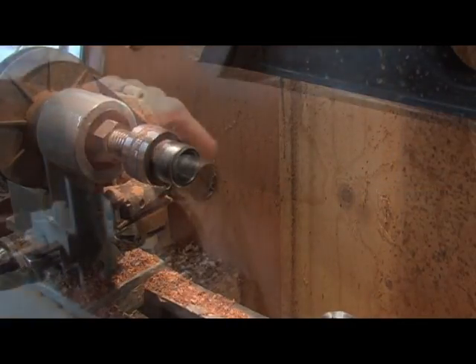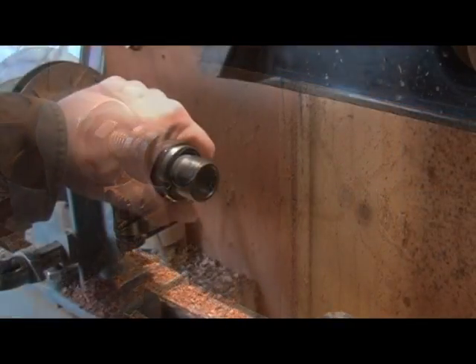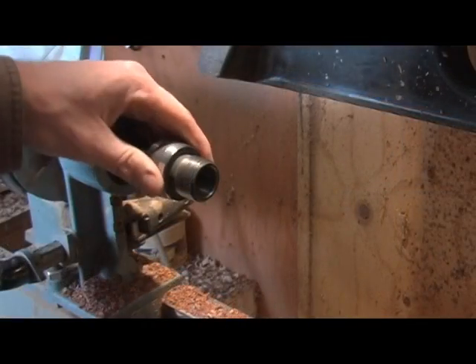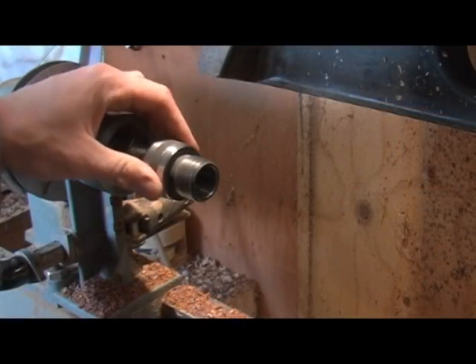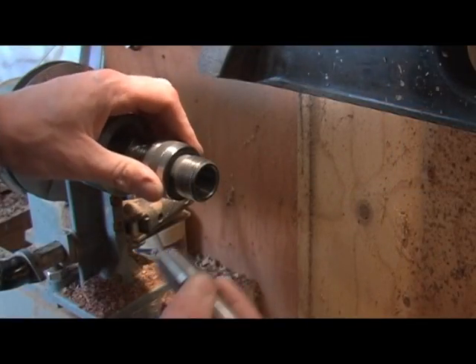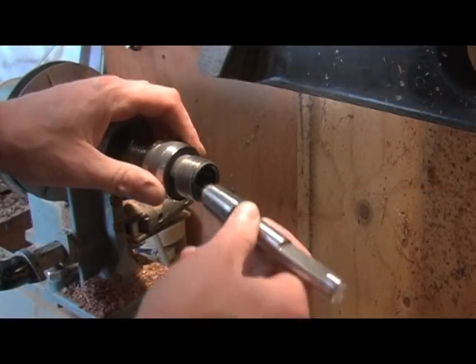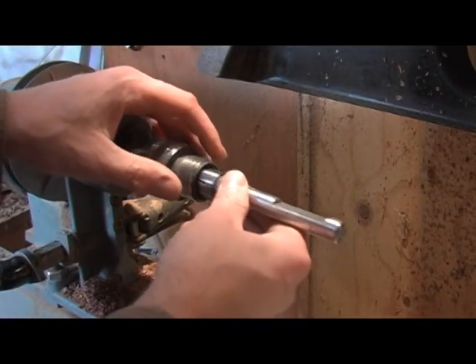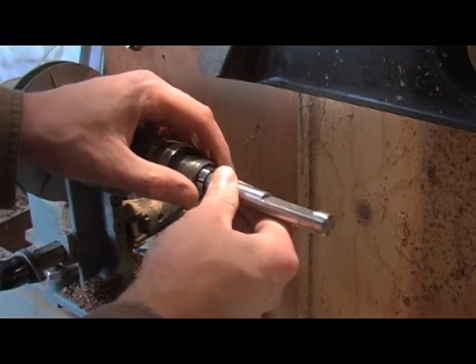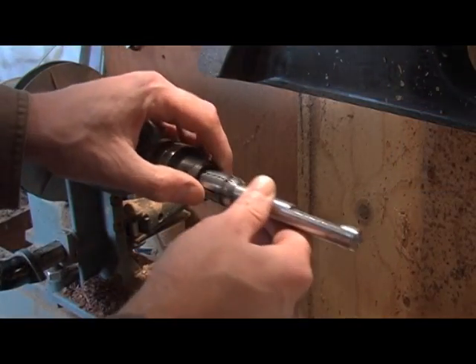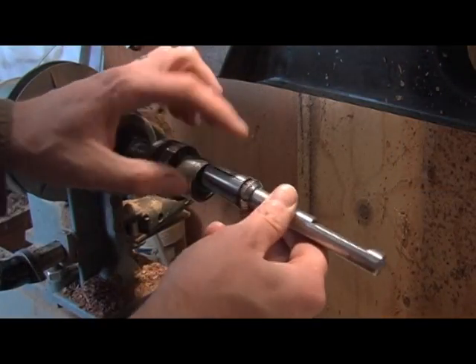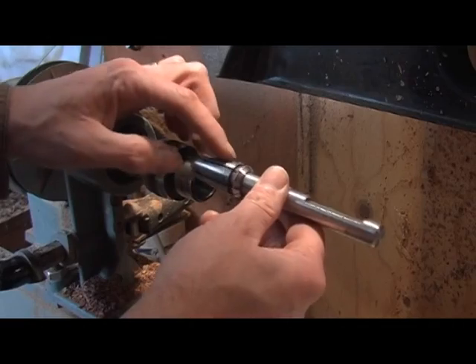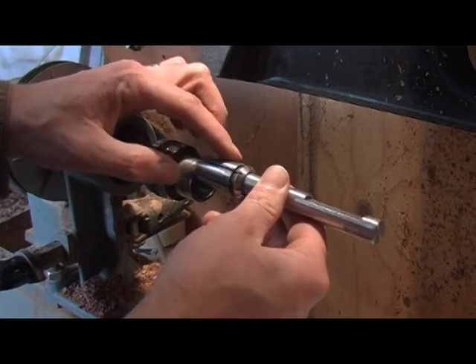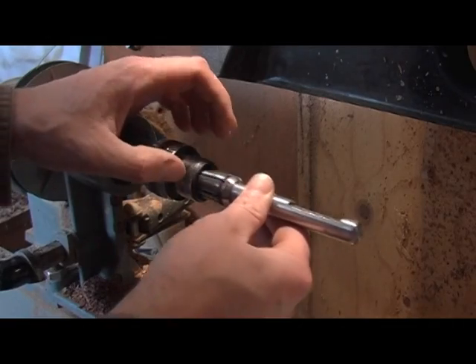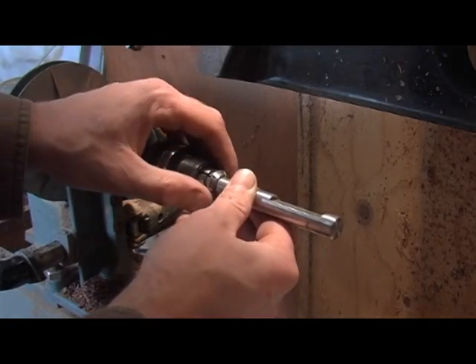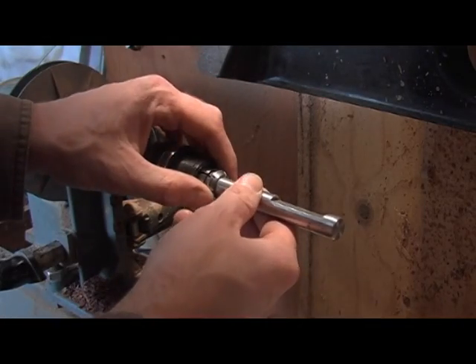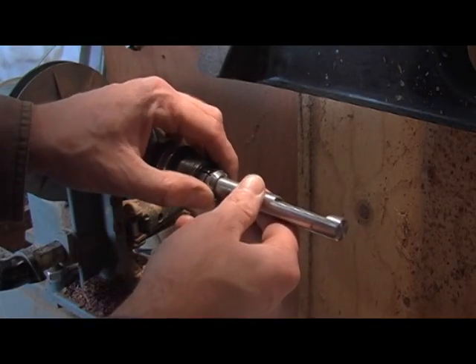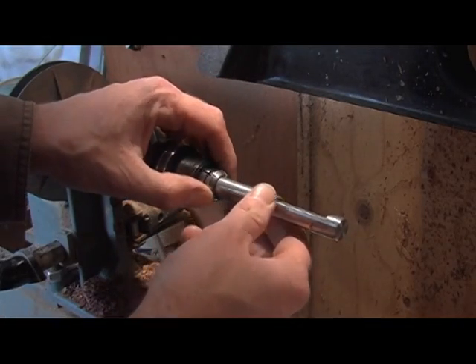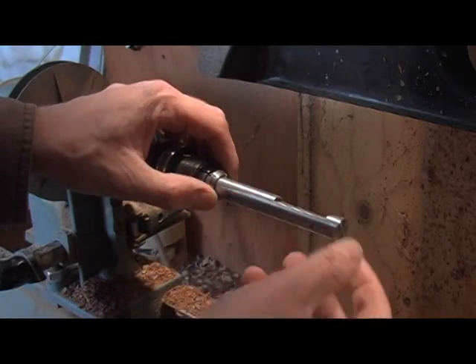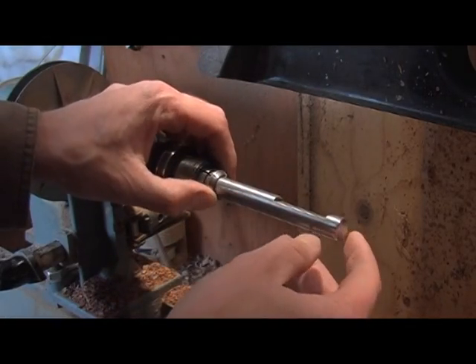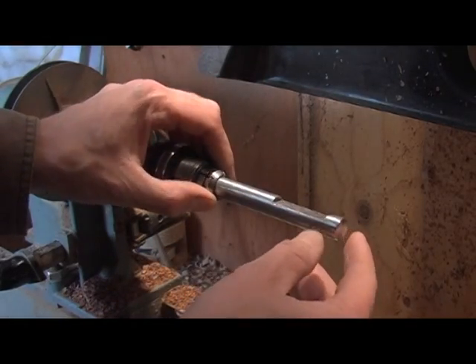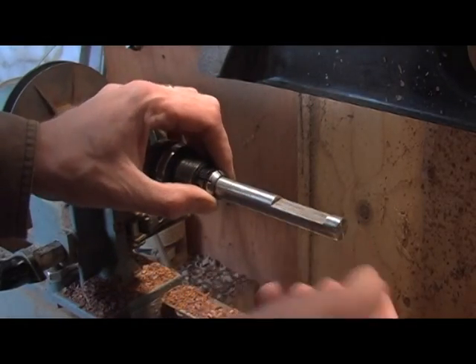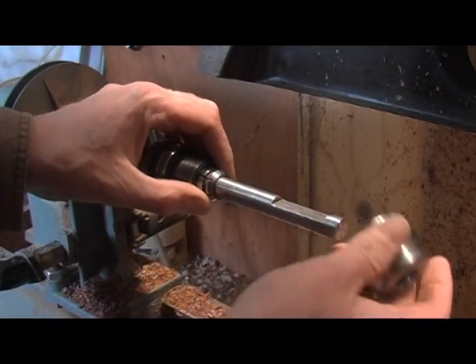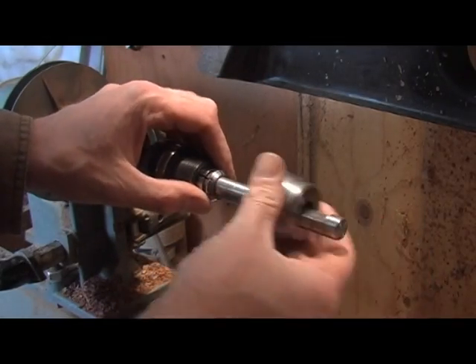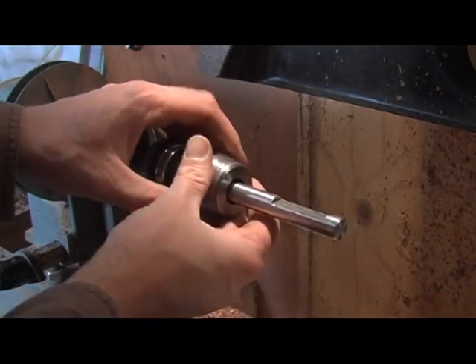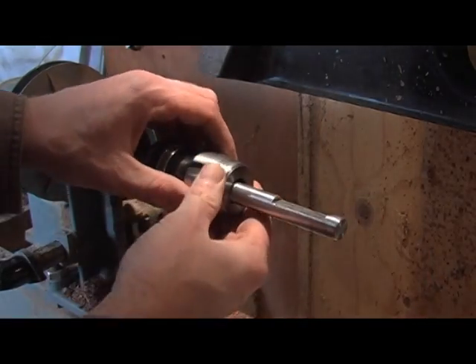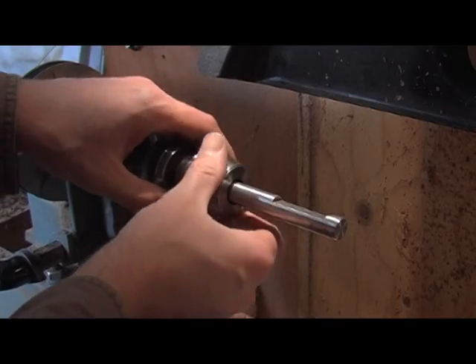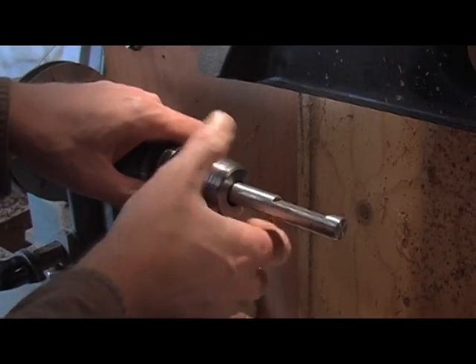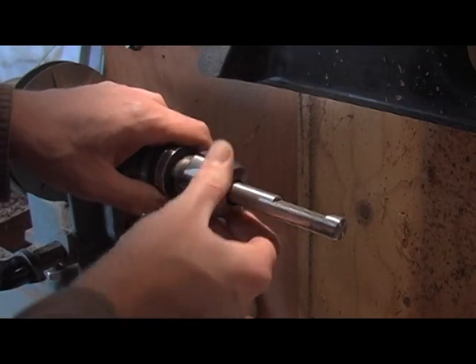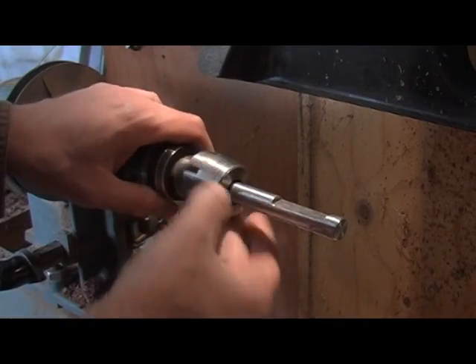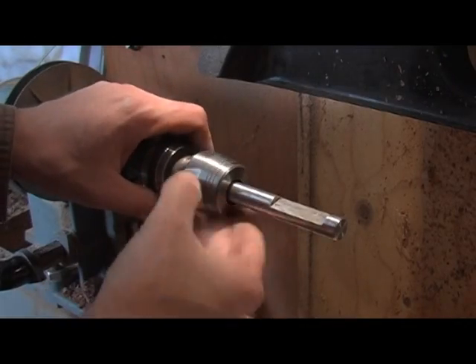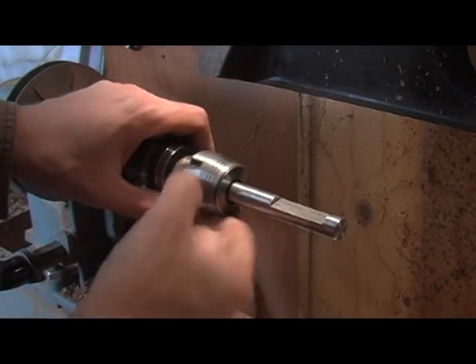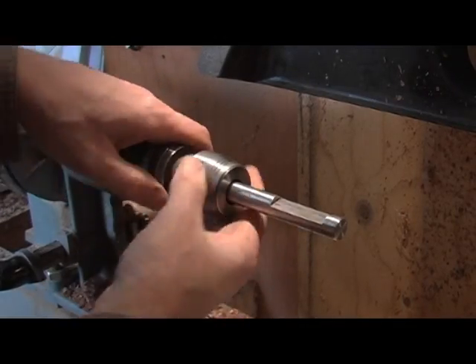Collet chuck — I picked it up at Woodcraft. It has several different size collets that fit into it. This is a 5 and 1/8 inch mandrel that I'm using.